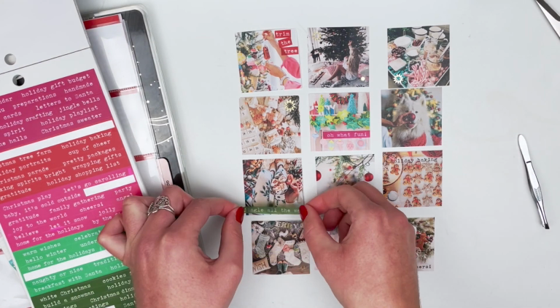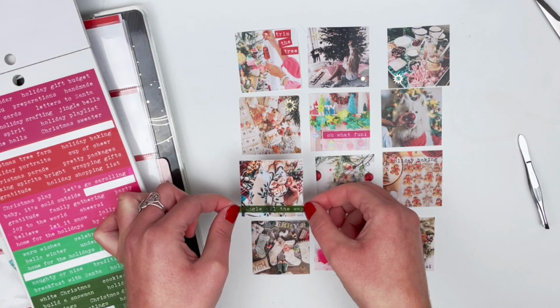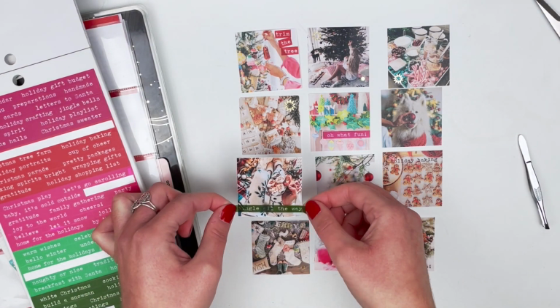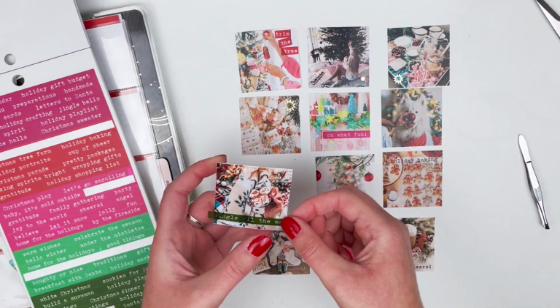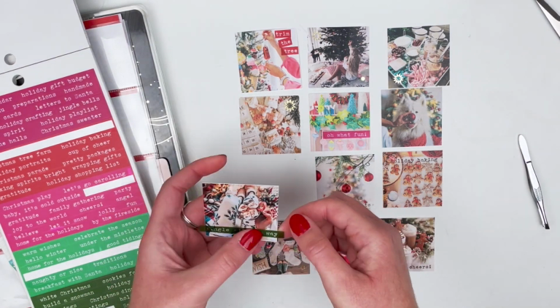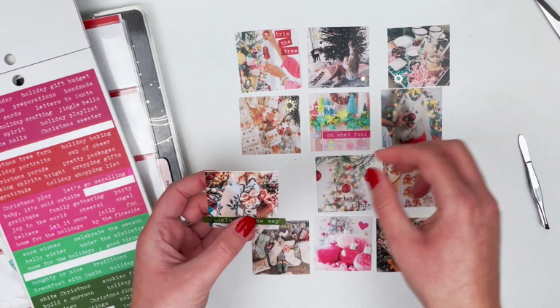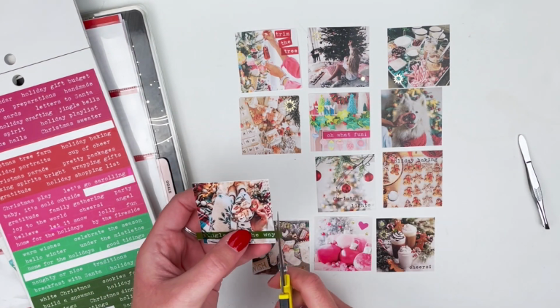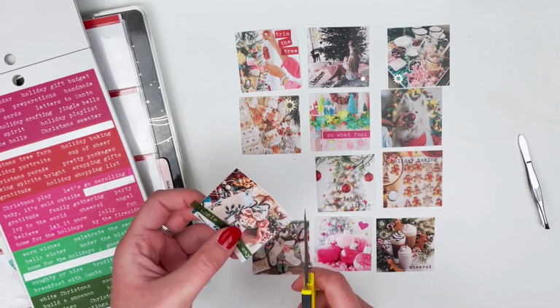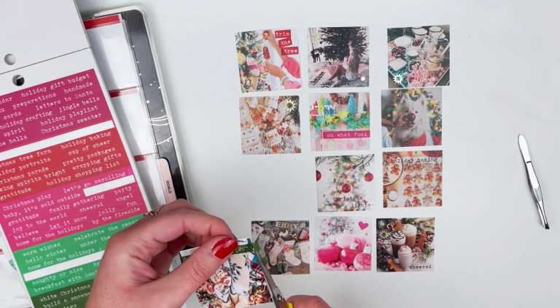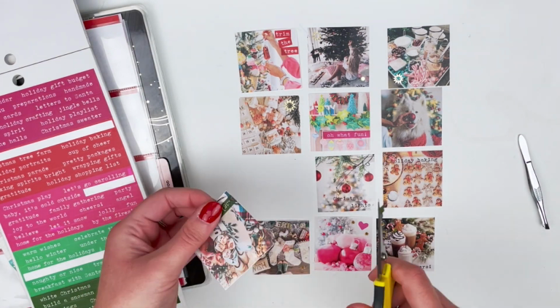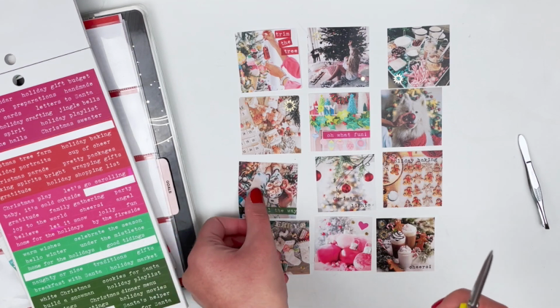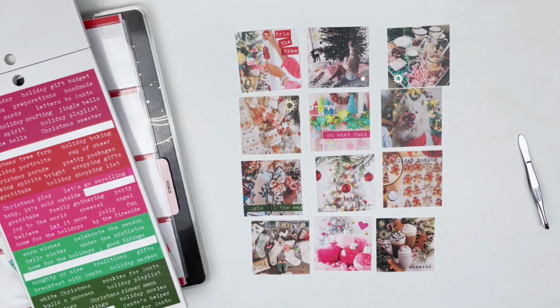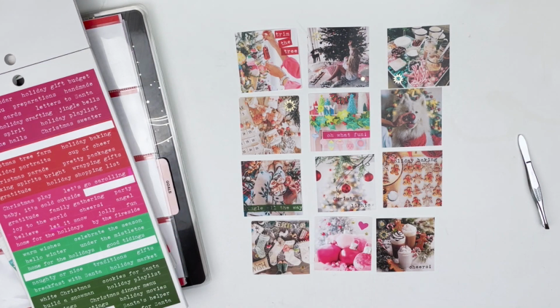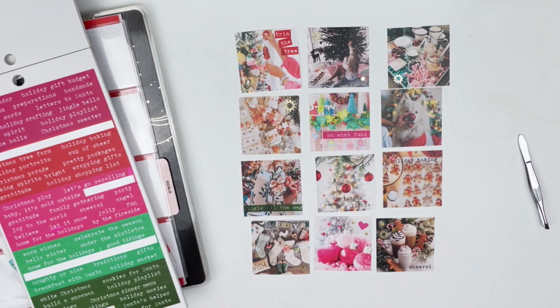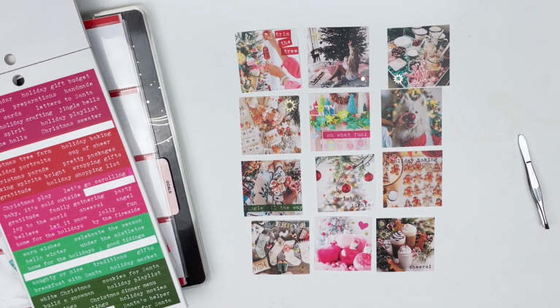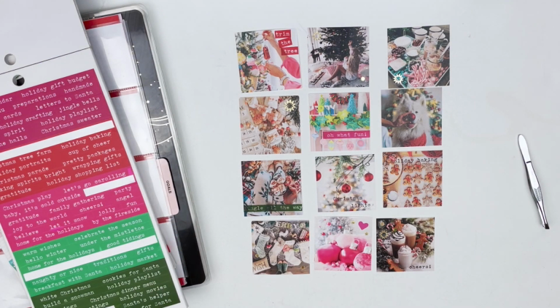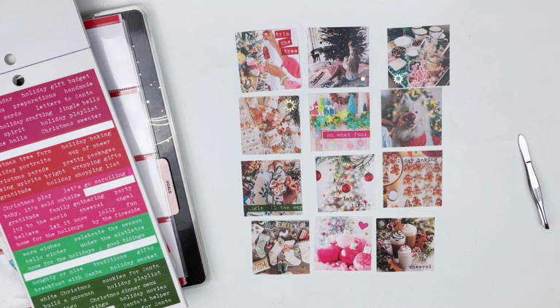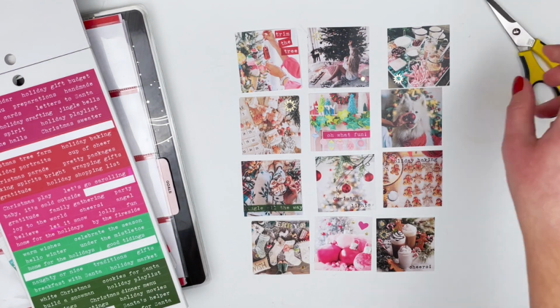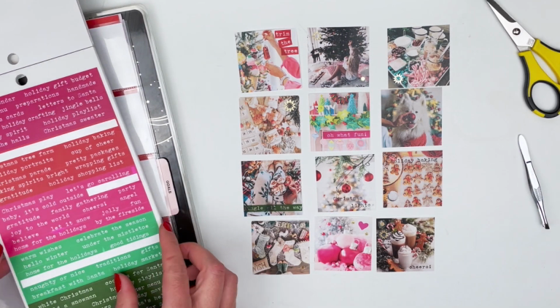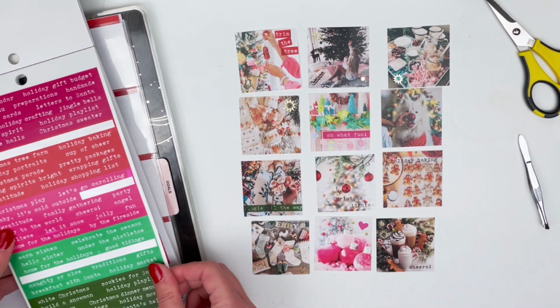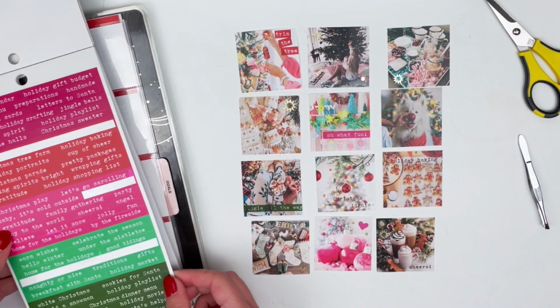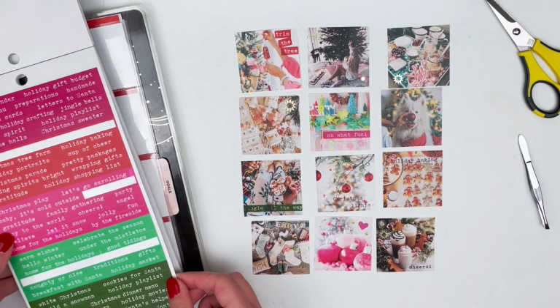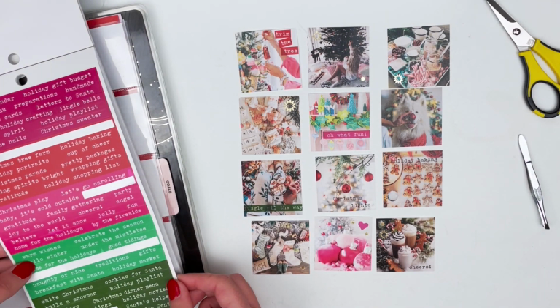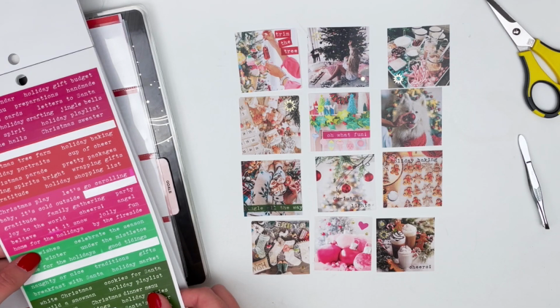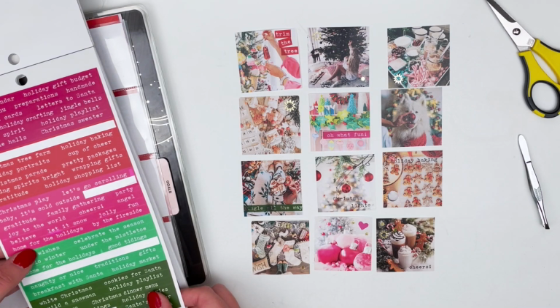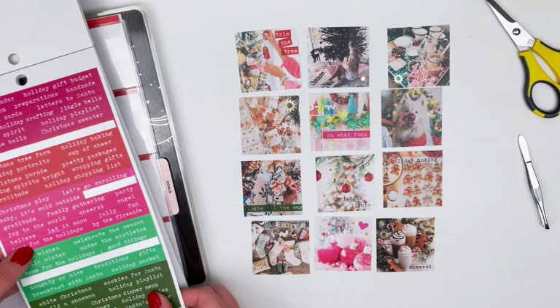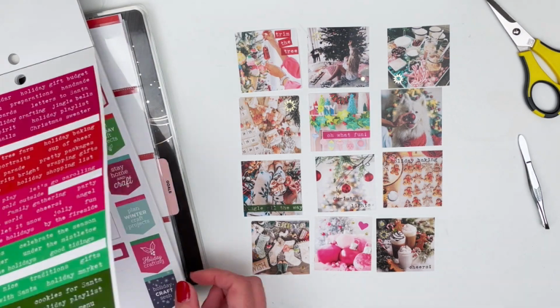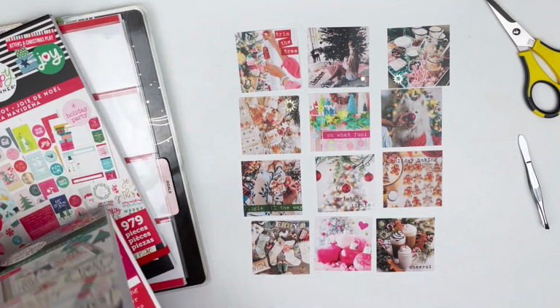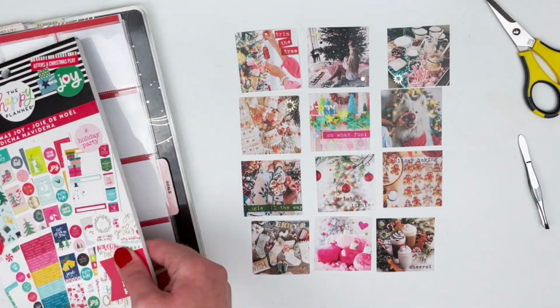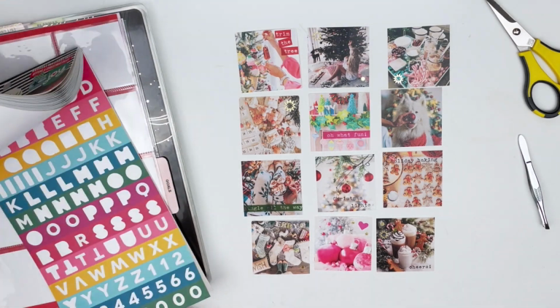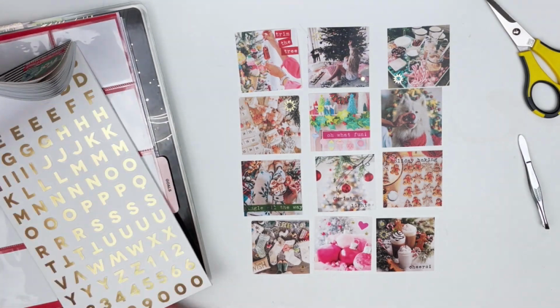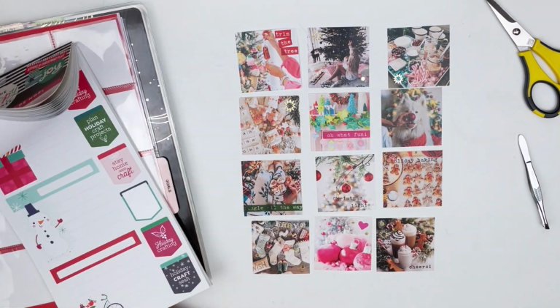I accidentally stuck that sticker down way before I was ready, but it actually turned out to be straight and the 'Jingle All the Way' fit perfectly, so it works. I love it when that happens!